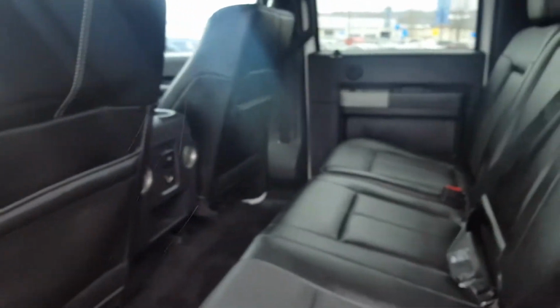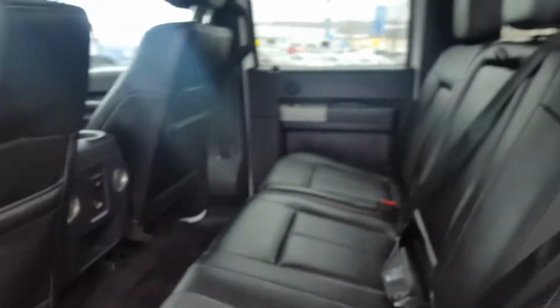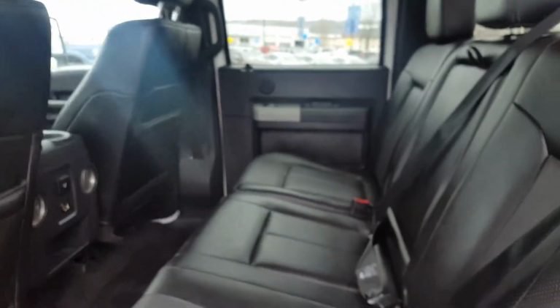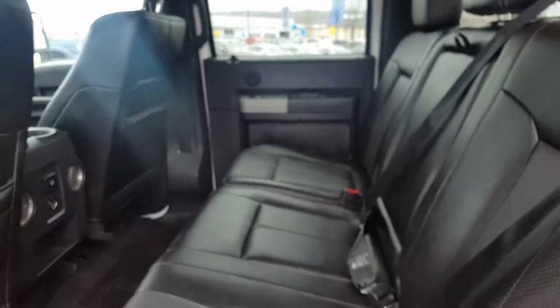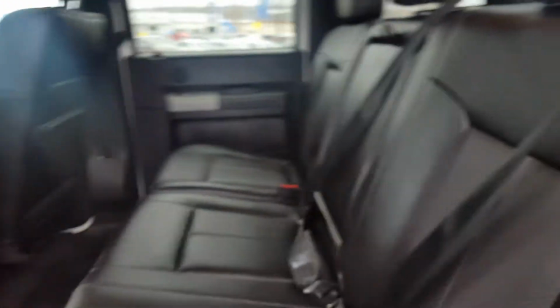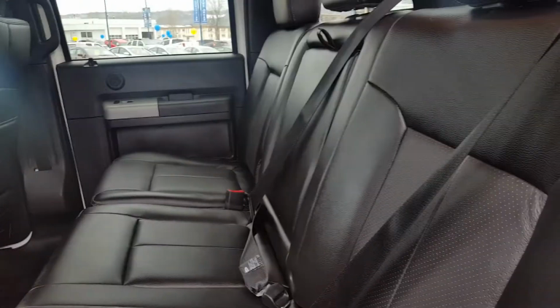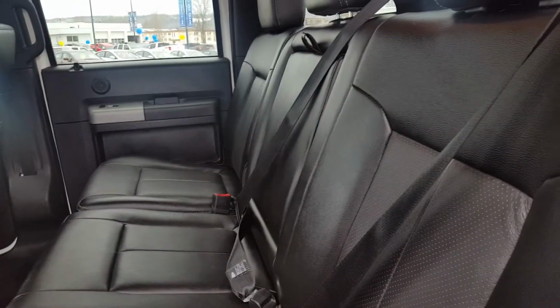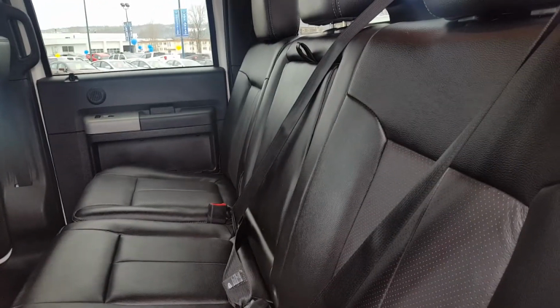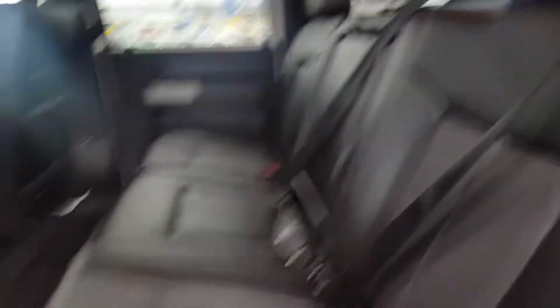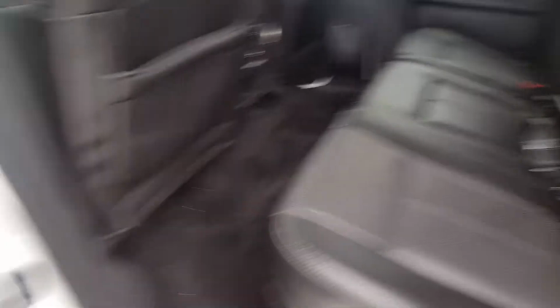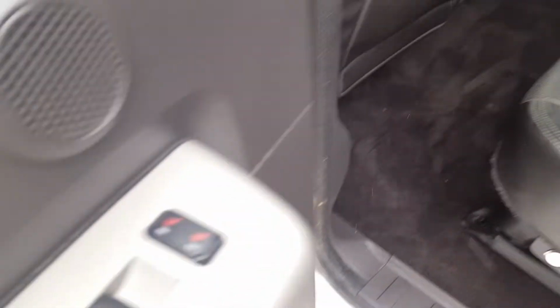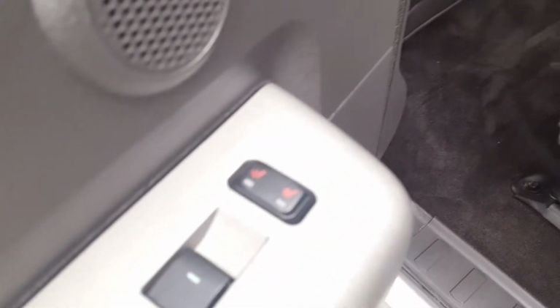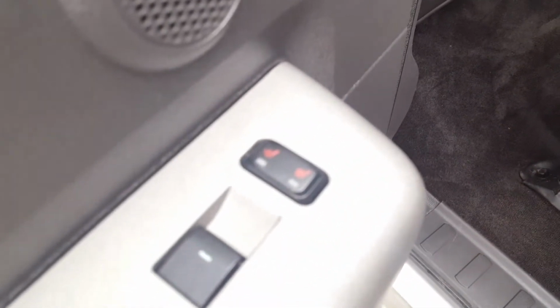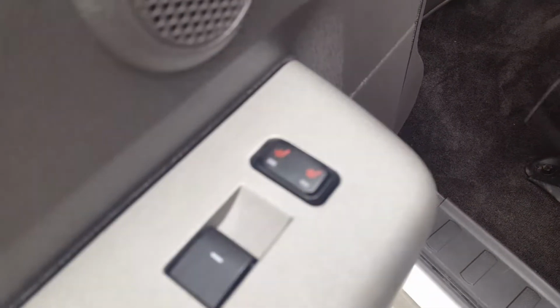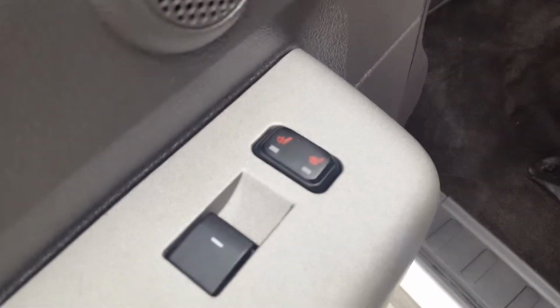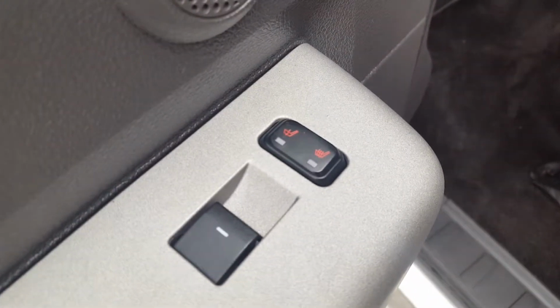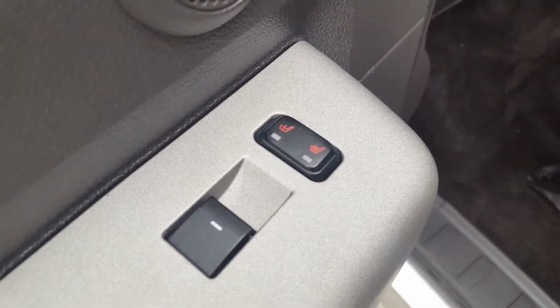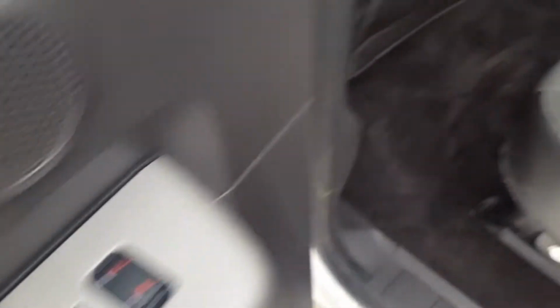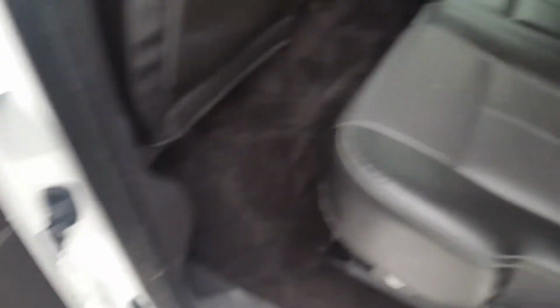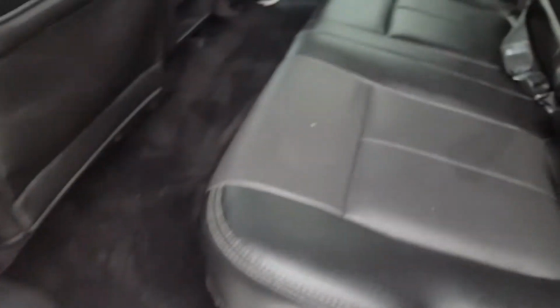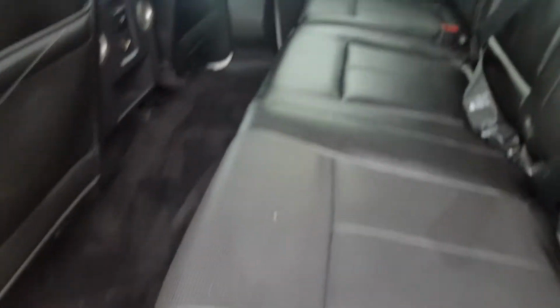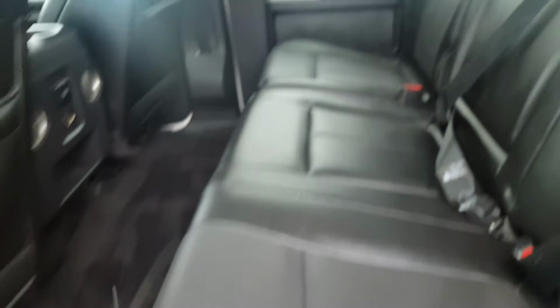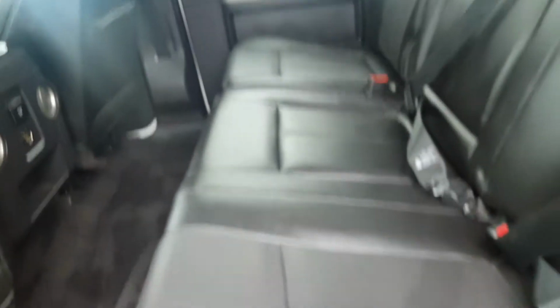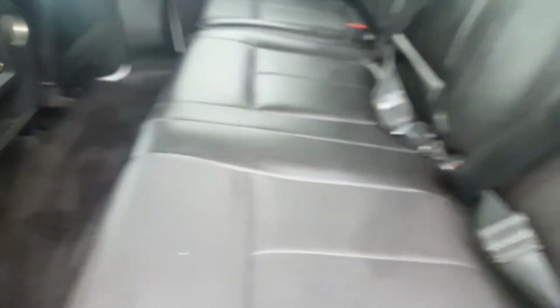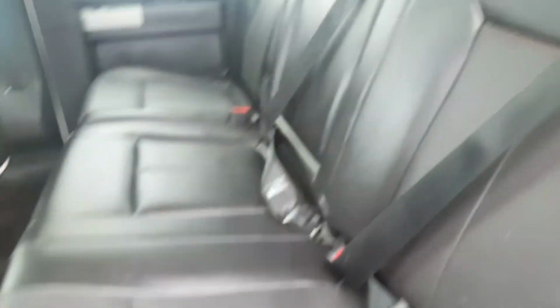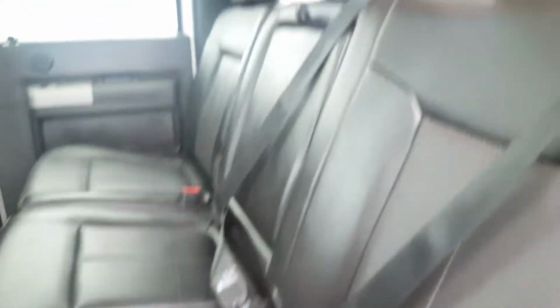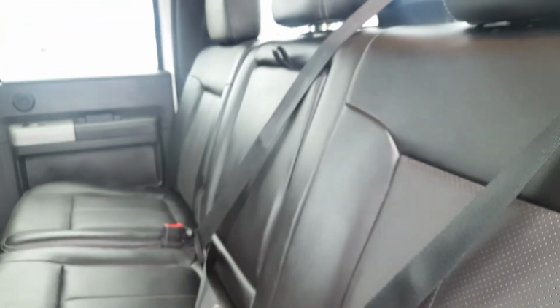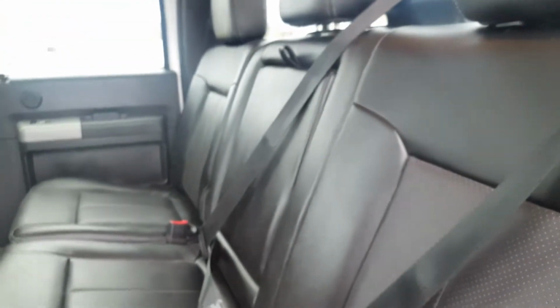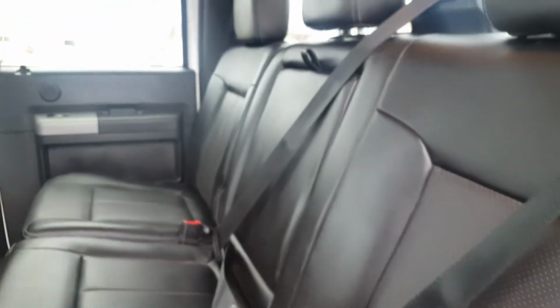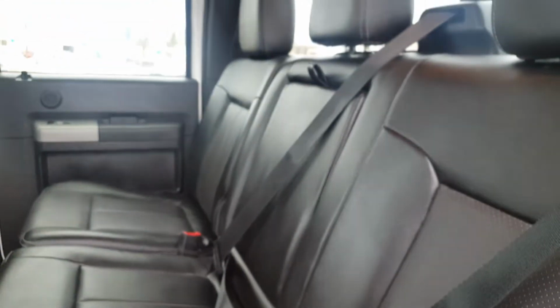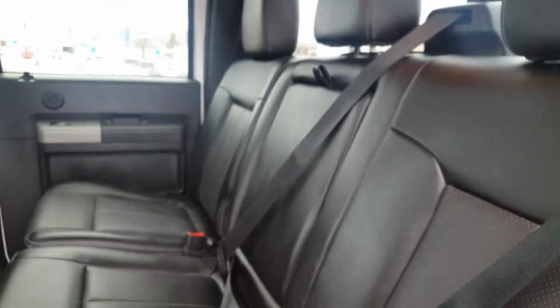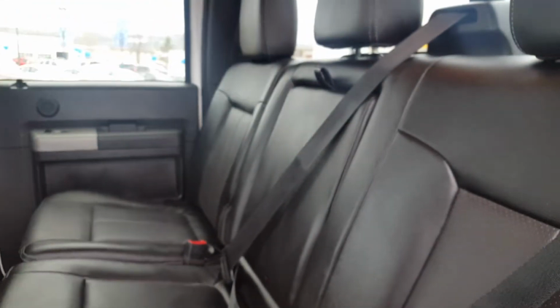In the second row seating there's a lot of space back here. You have three separate three-point harness seat belts and you also have heated seats in the second row, as well as a 60/40 rear split bench seat if you ever need a little bit of extra space.